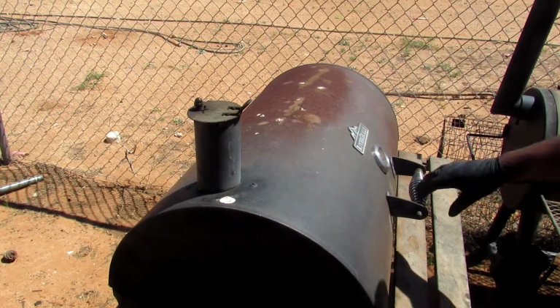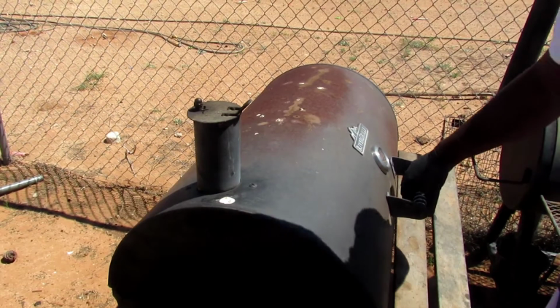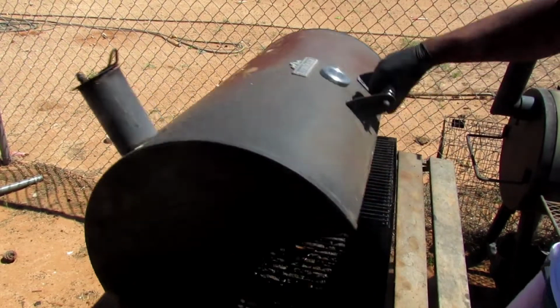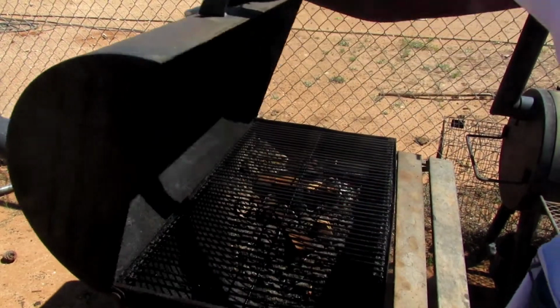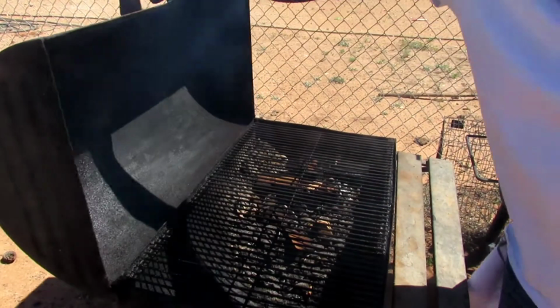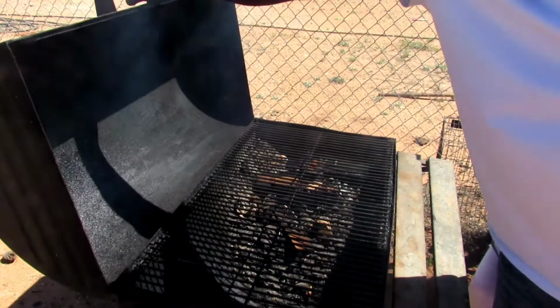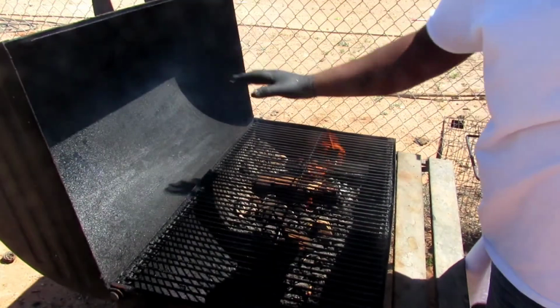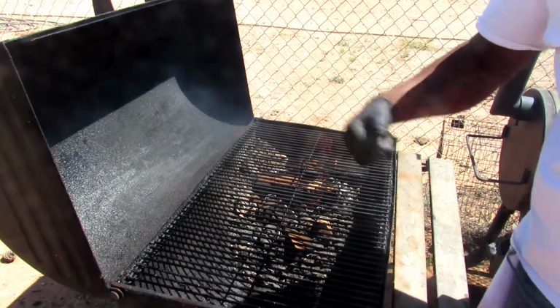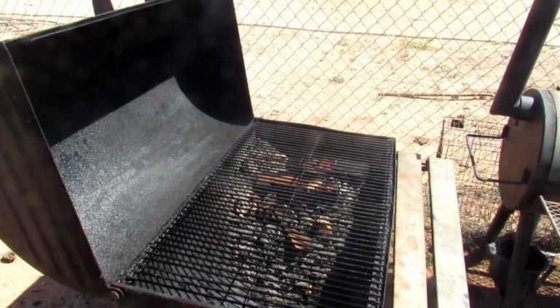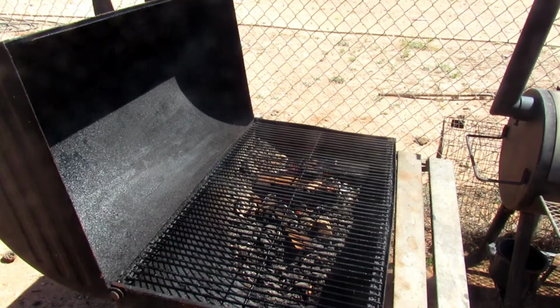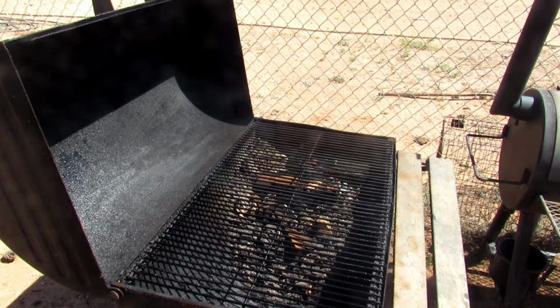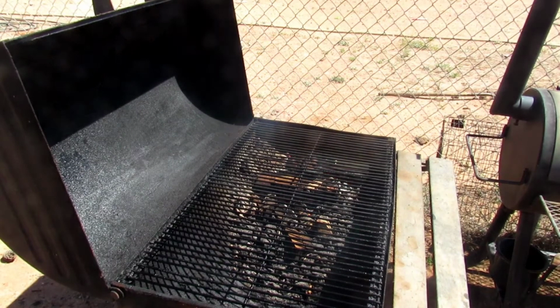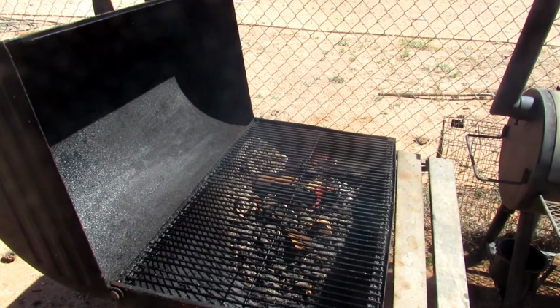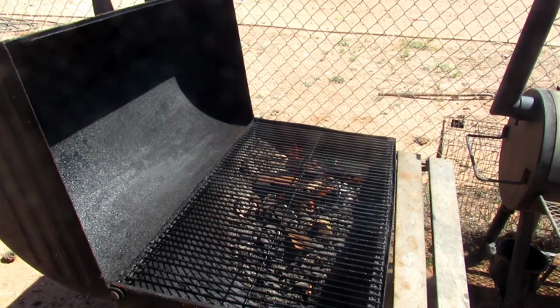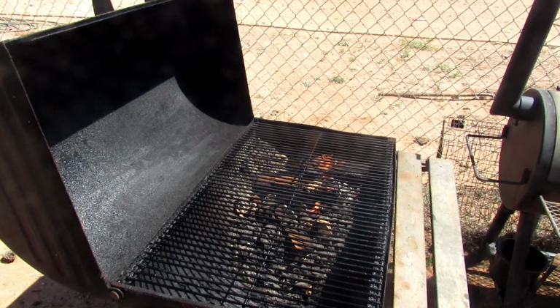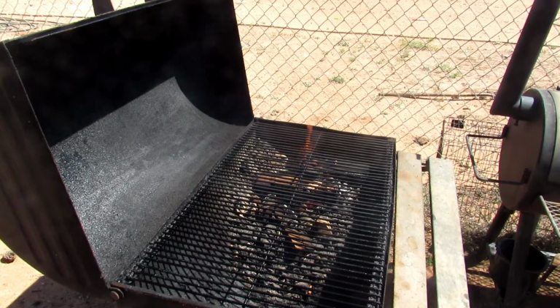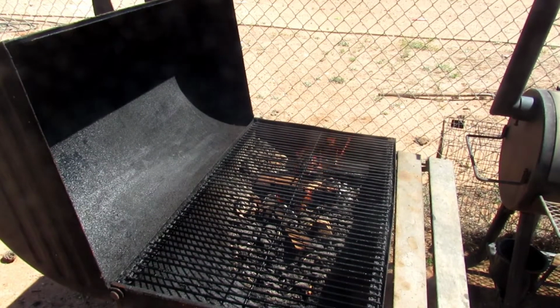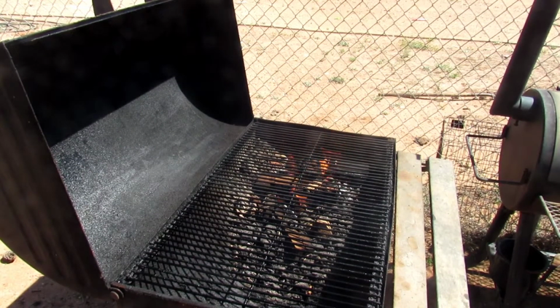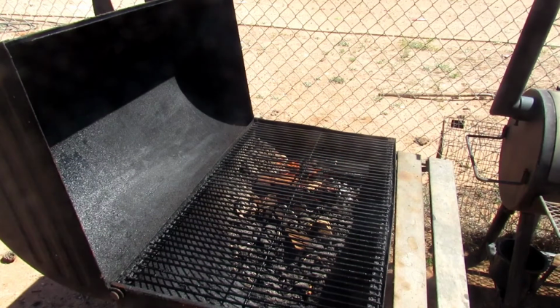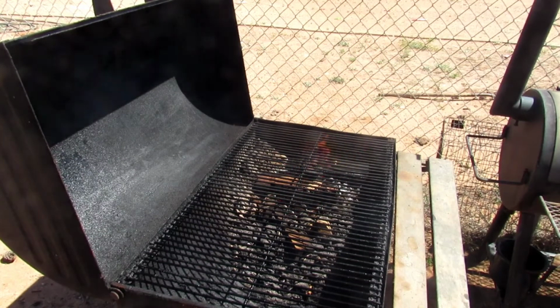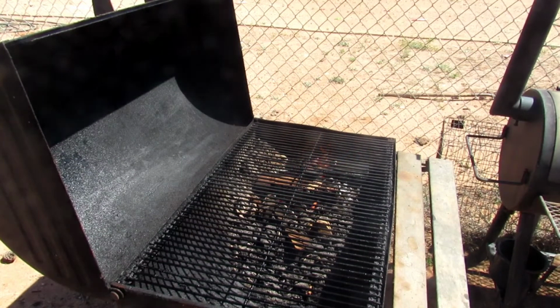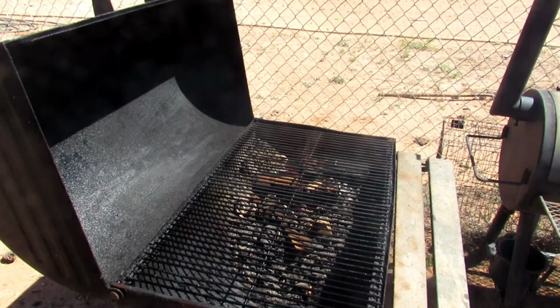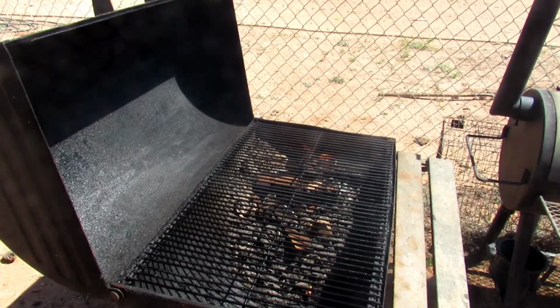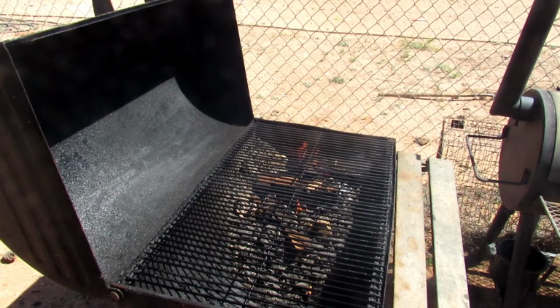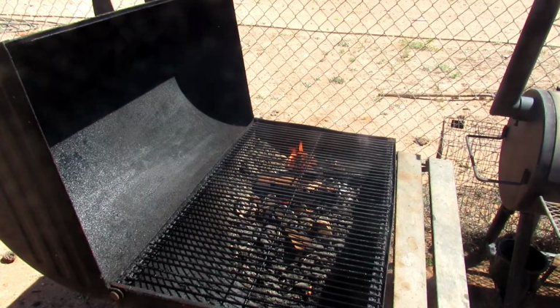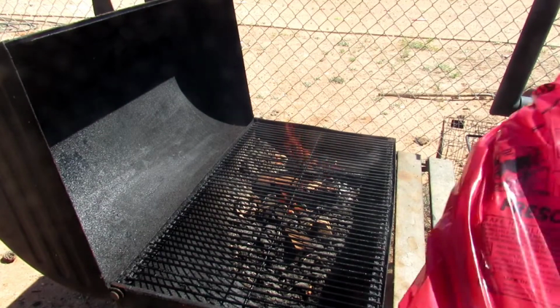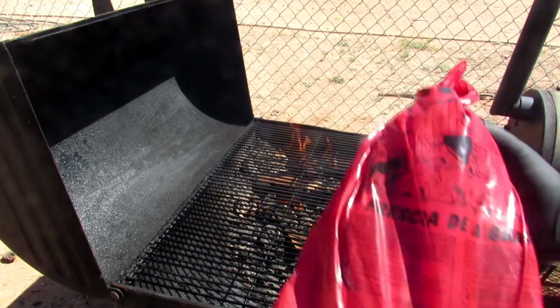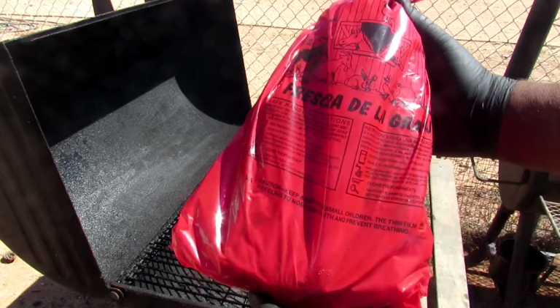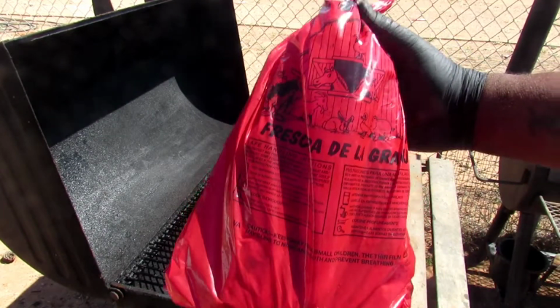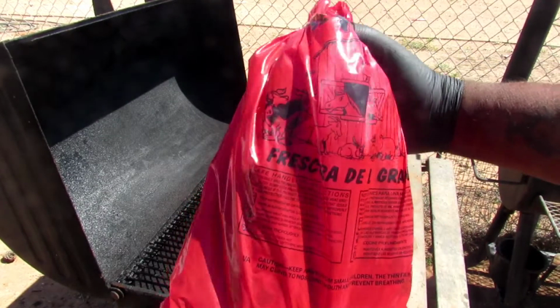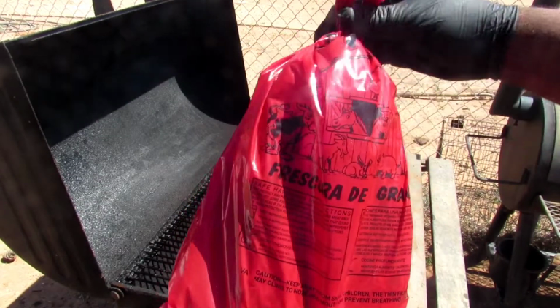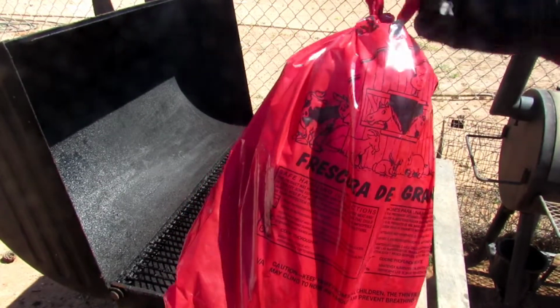First things first, get the pan frying hot. Go ahead and set the meat on. Got the meat right here in the bag.